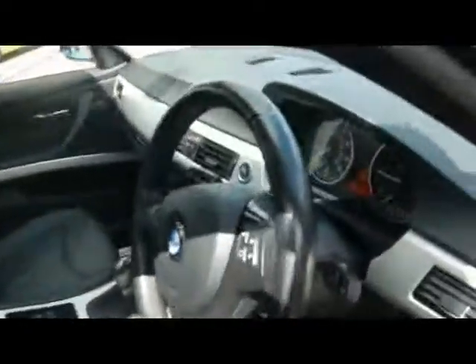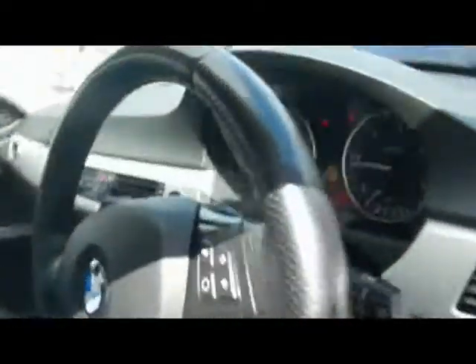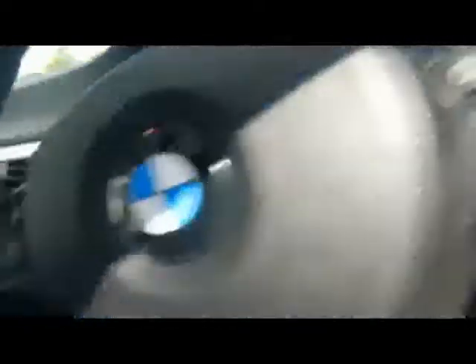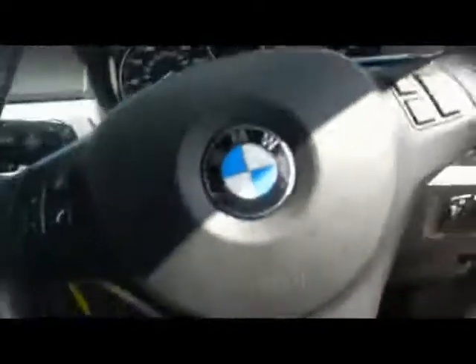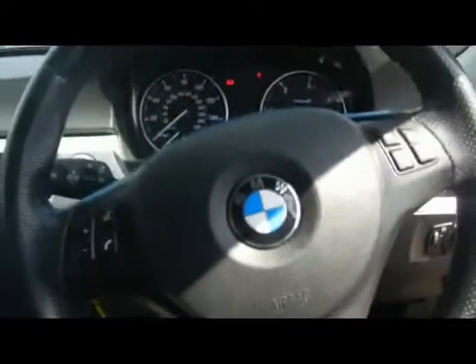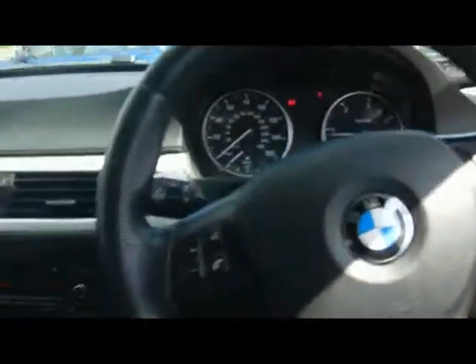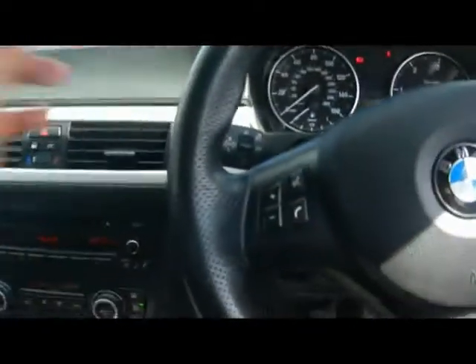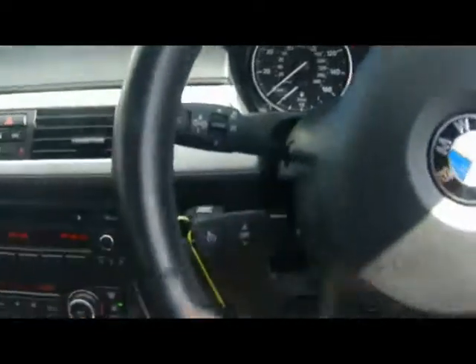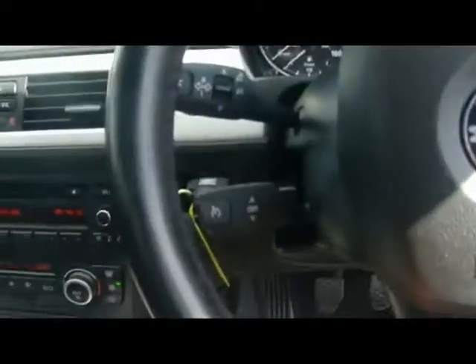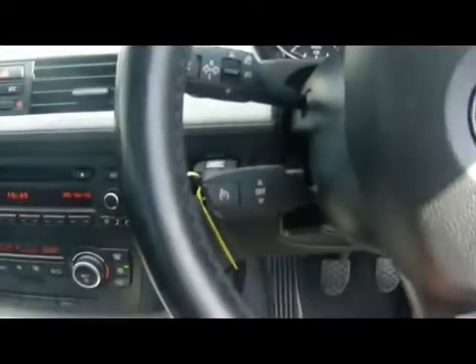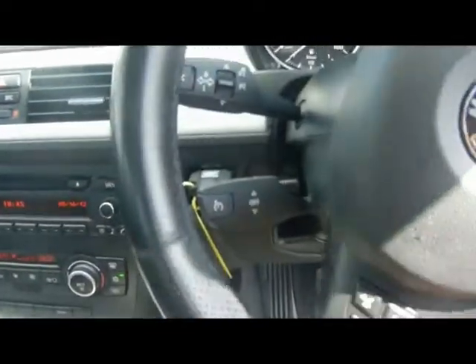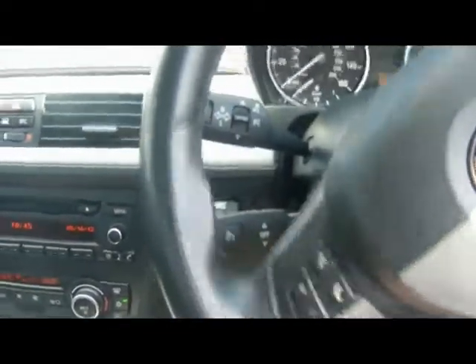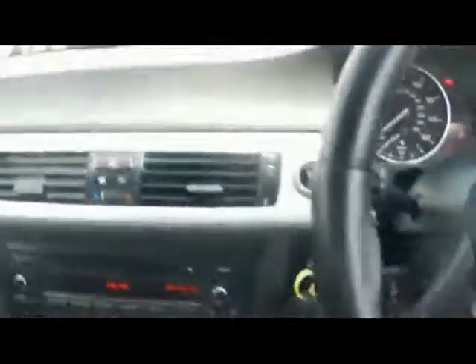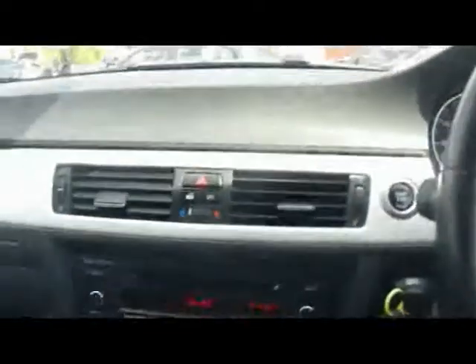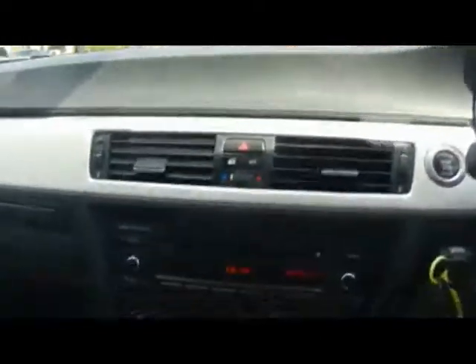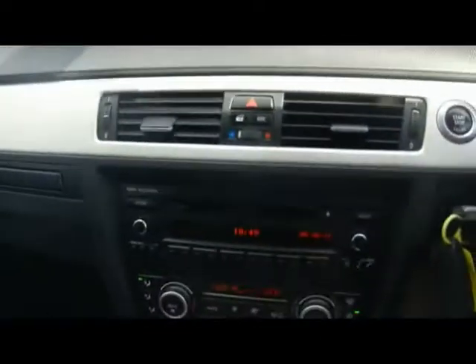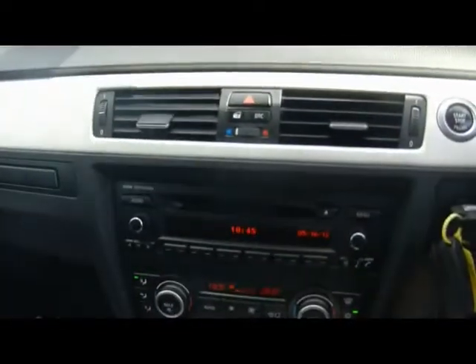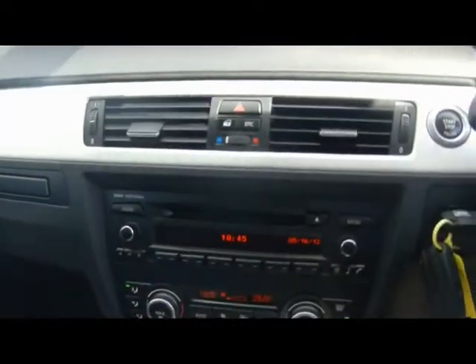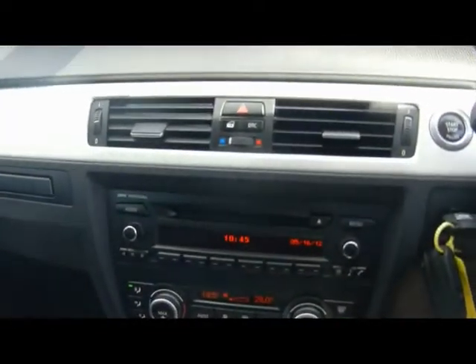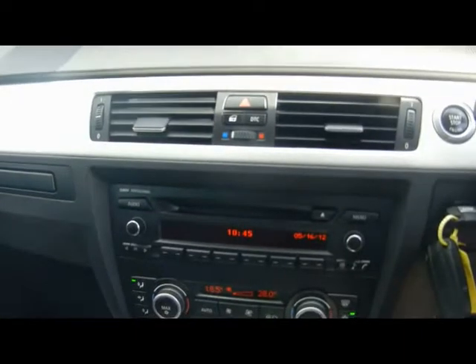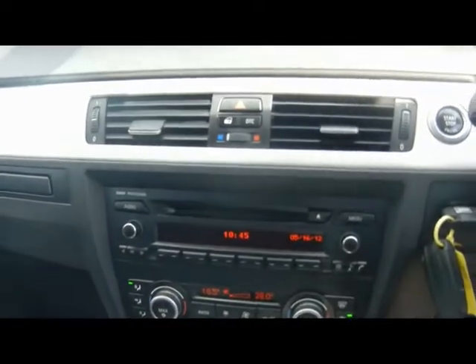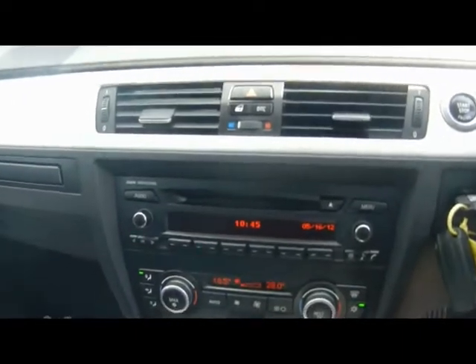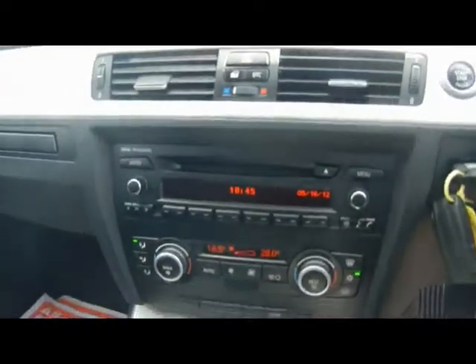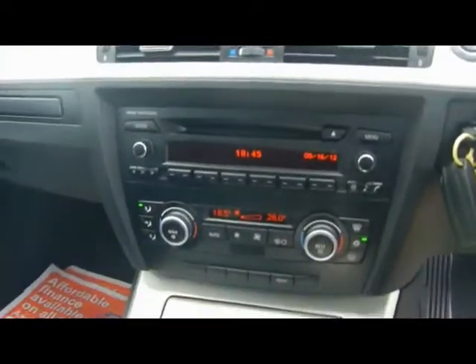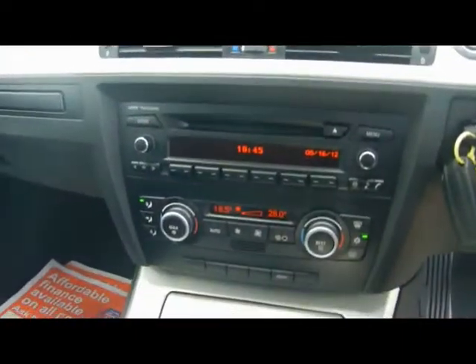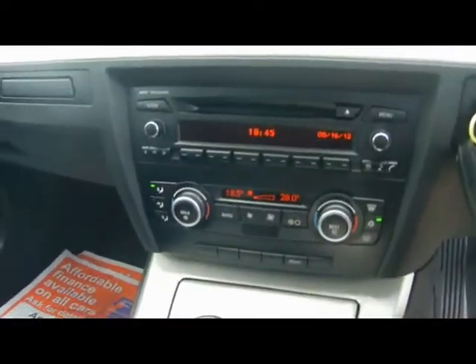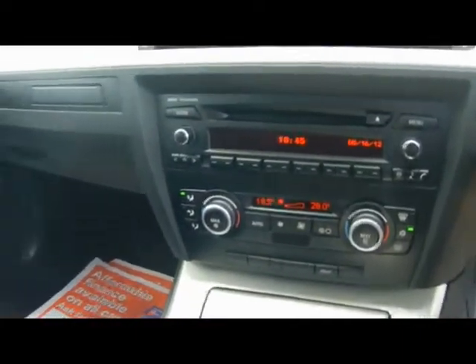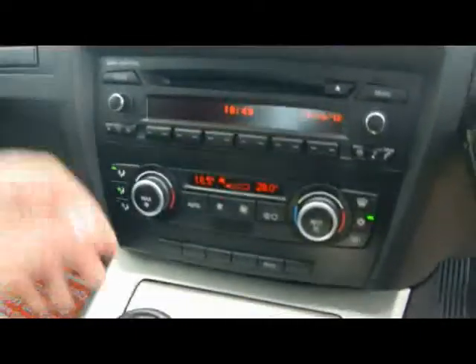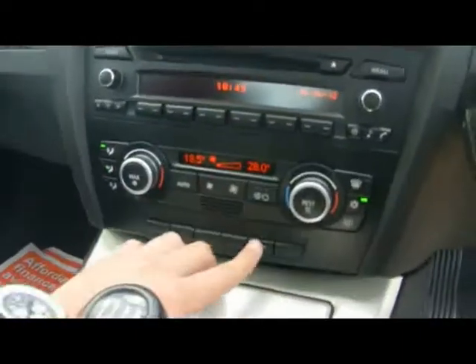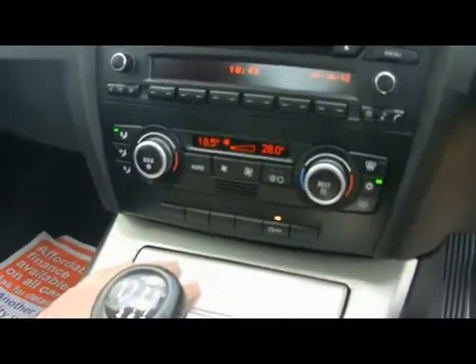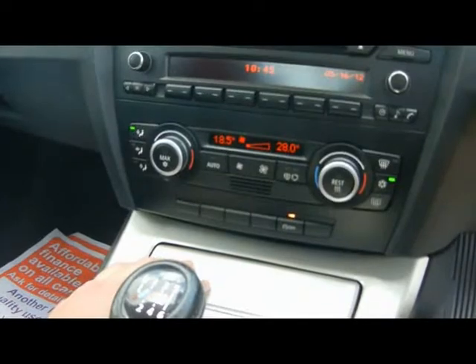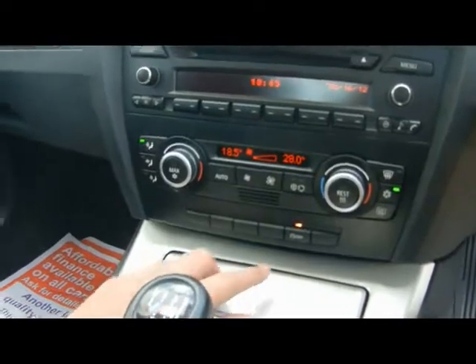Multi-function M-Sport steering wheel. Cruise controls underneath on the stalk. We've got BMW Professional radio and CD player with auxiliary input, dual-zone digital climate control, and automatic start-stop, which is part of the Efficient Dynamics programme.